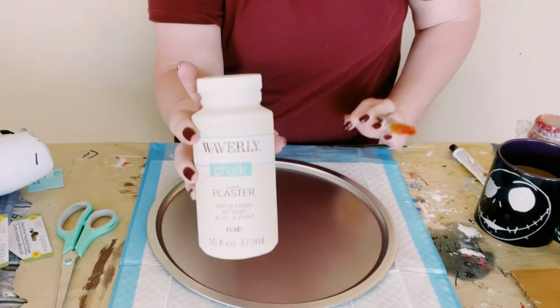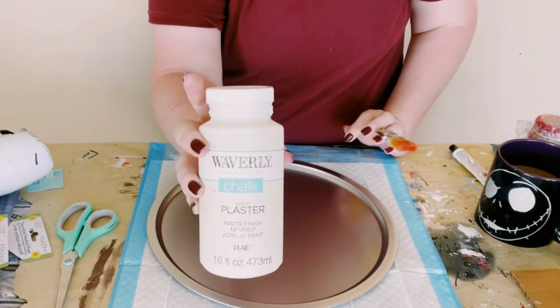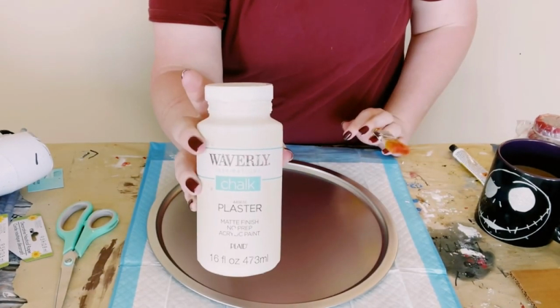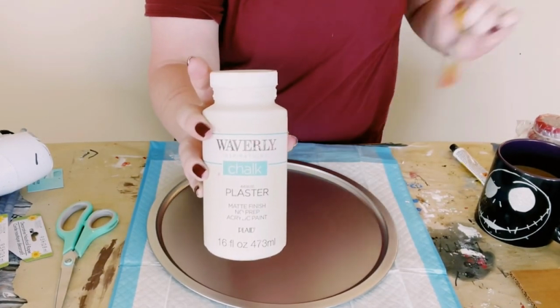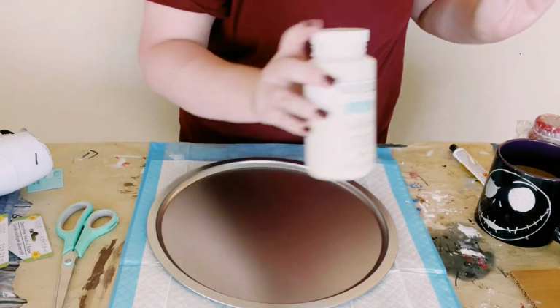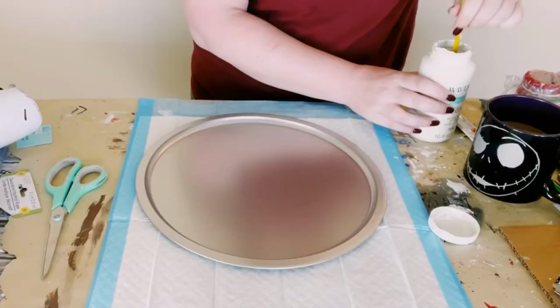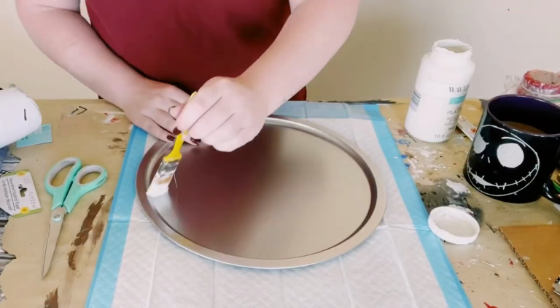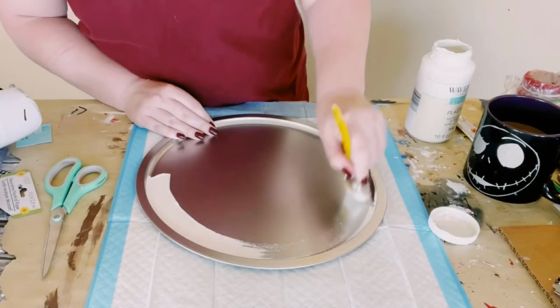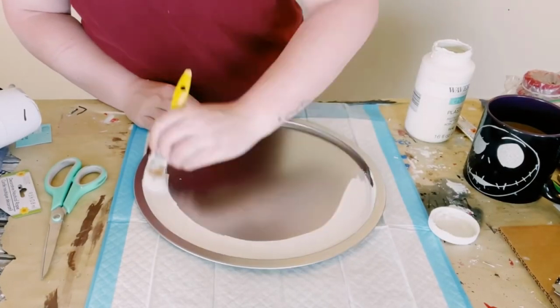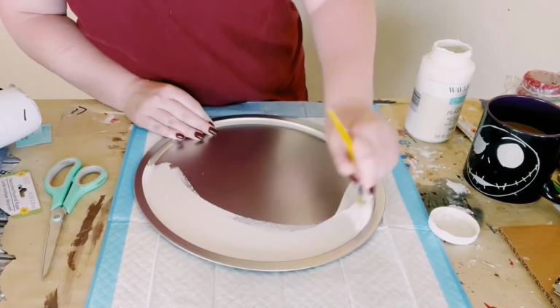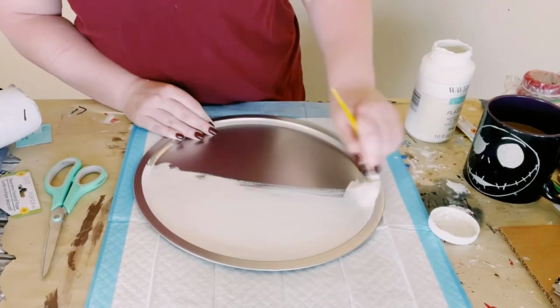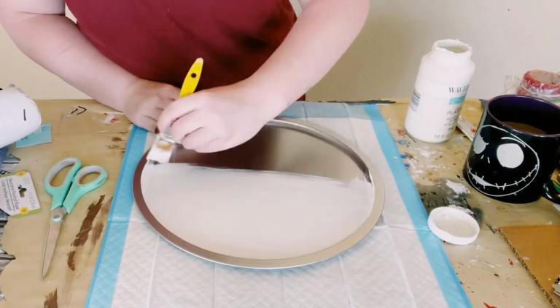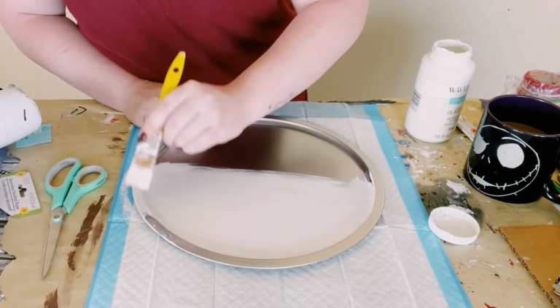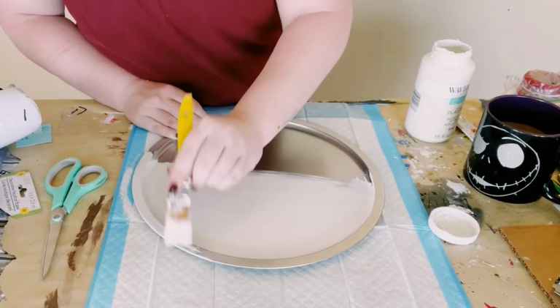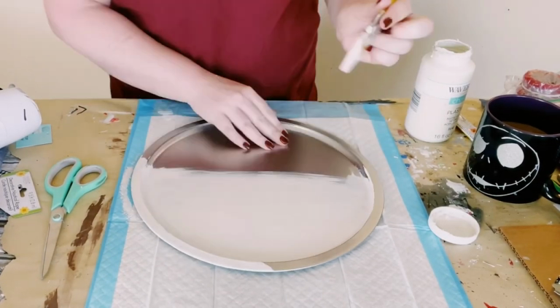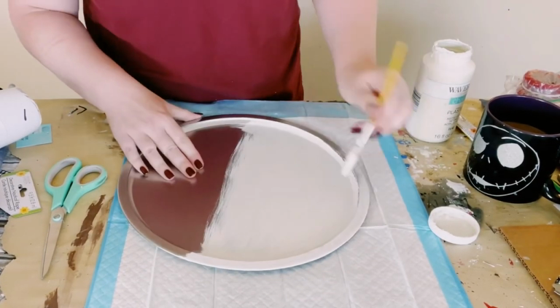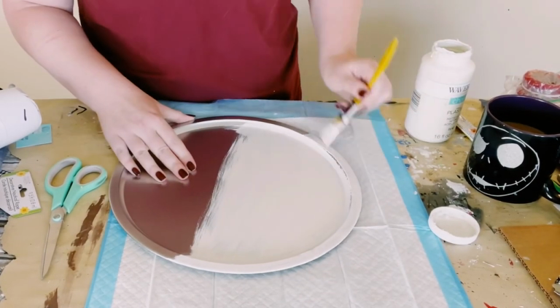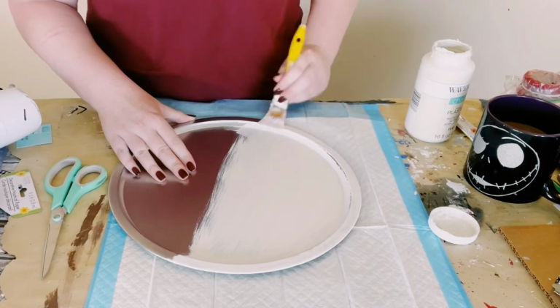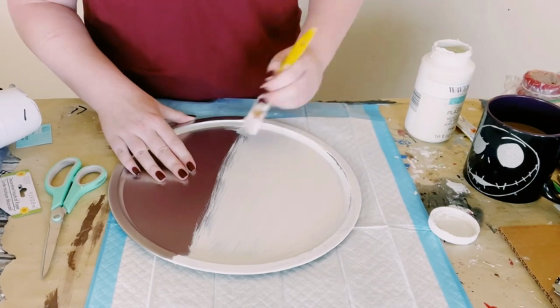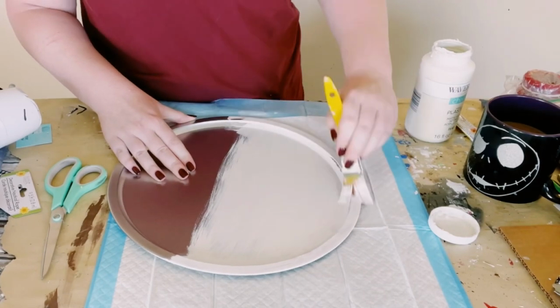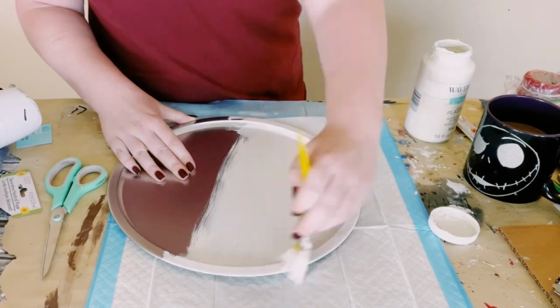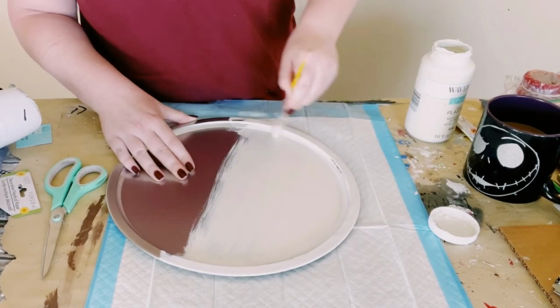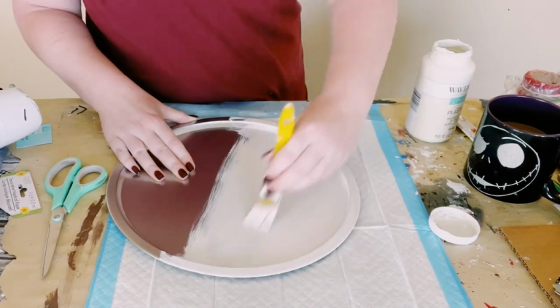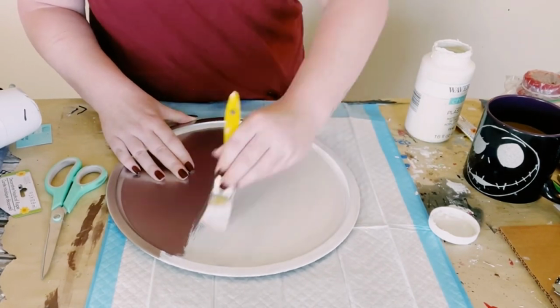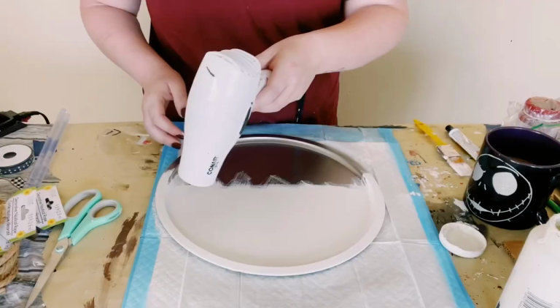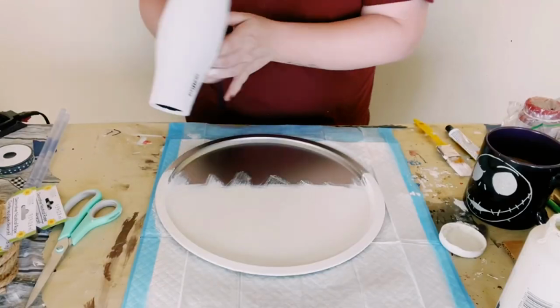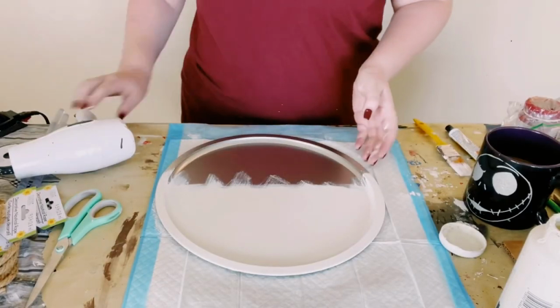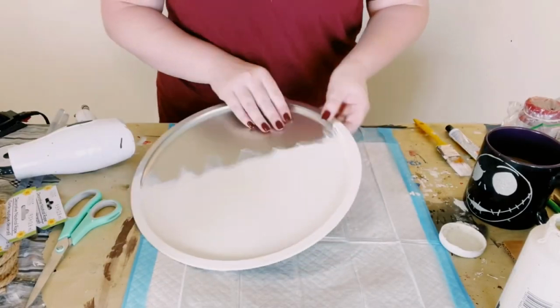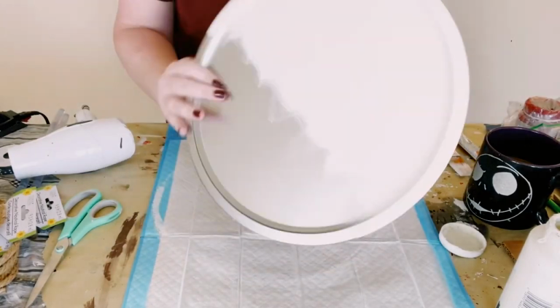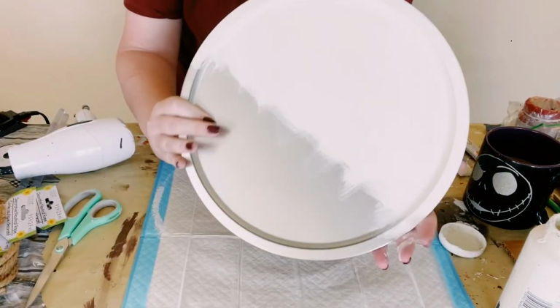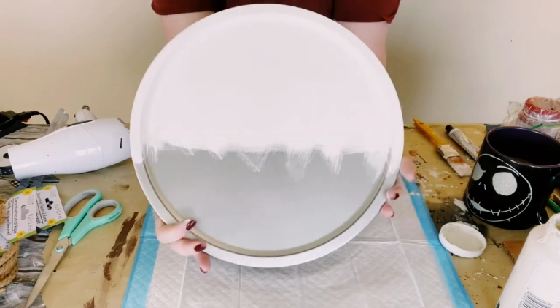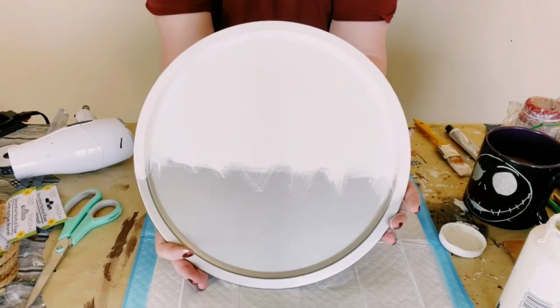Then grabbing a pizza pan also from Dollar Tree, I'm using Waverly chalk paints in the color plaster and just giving two good coats of this color, painting half of that pizza pan.